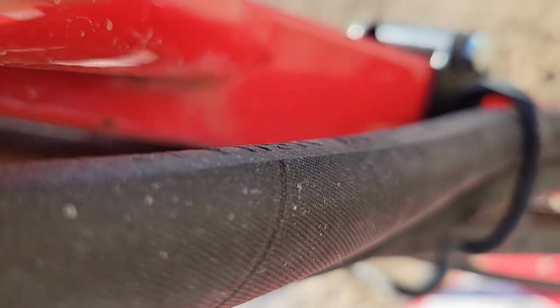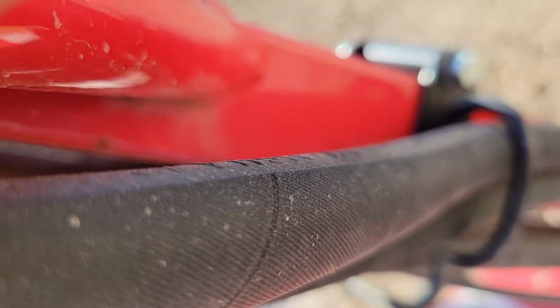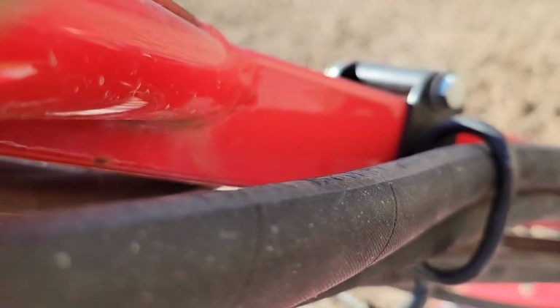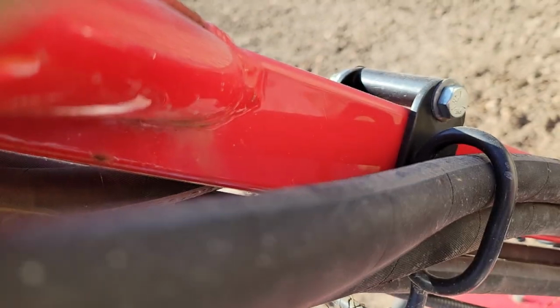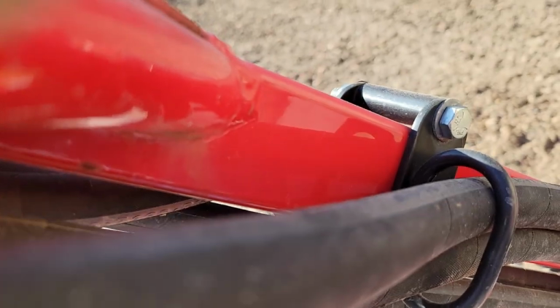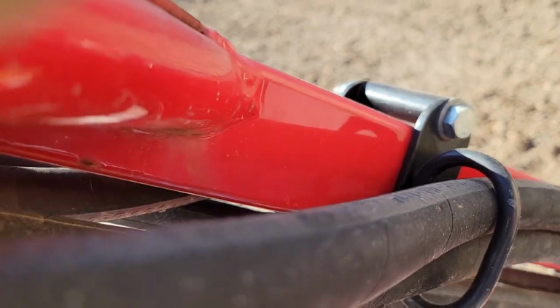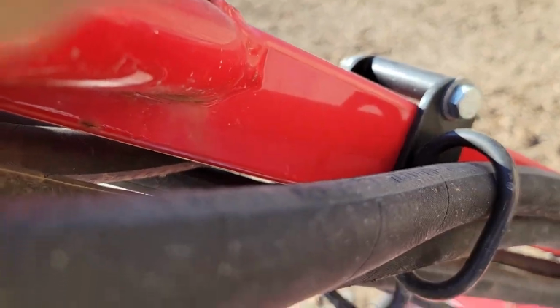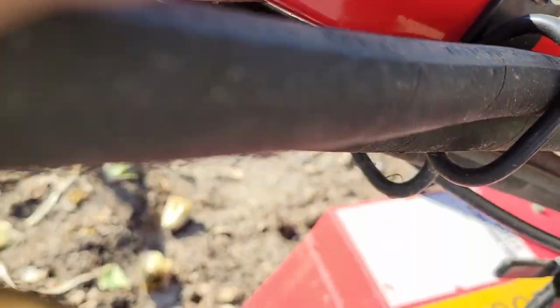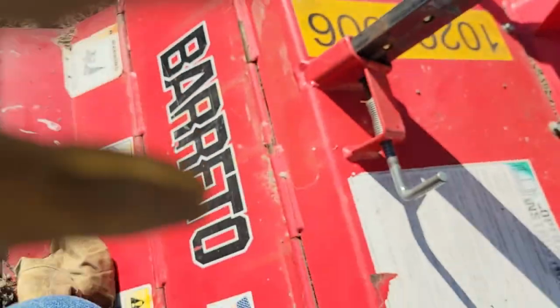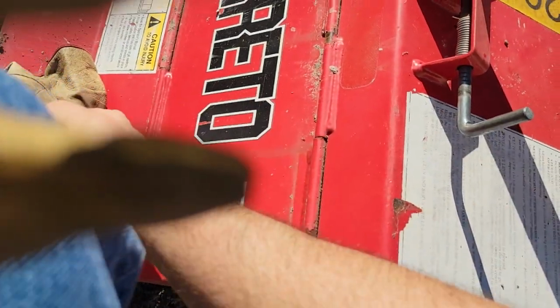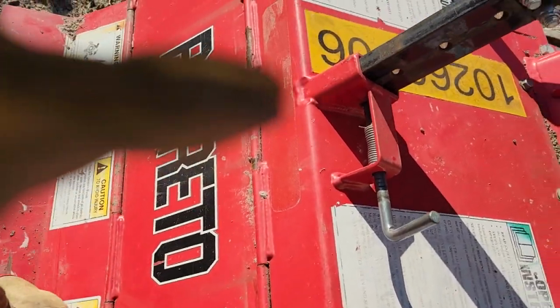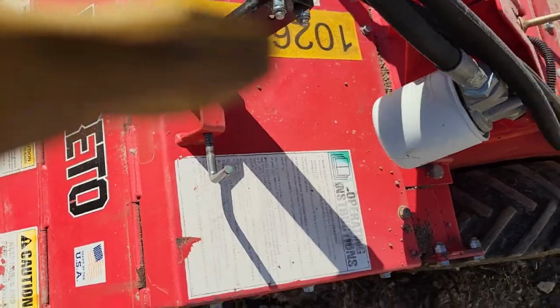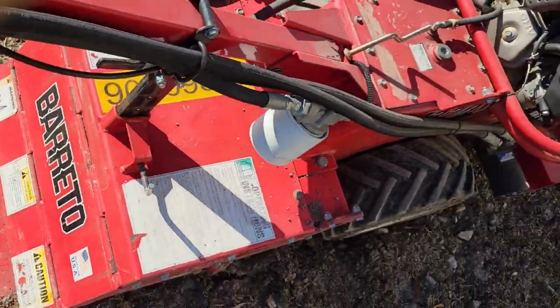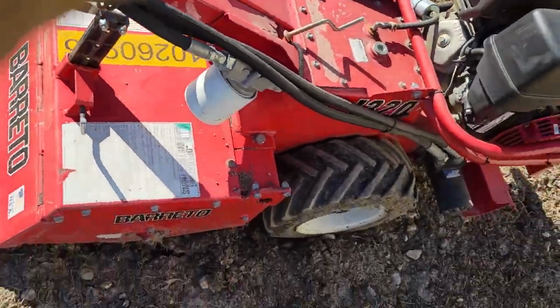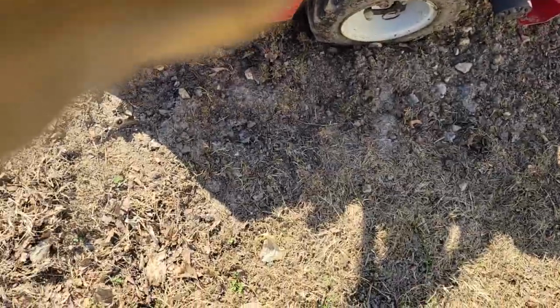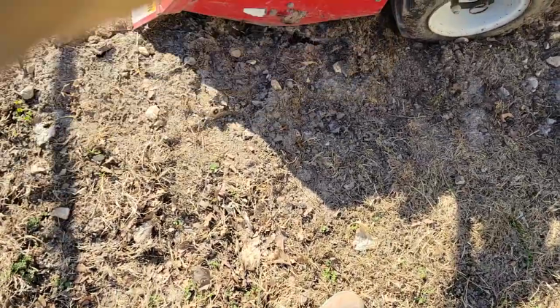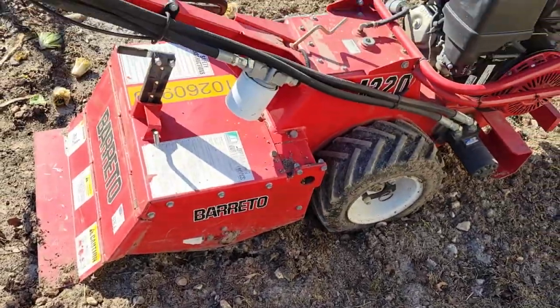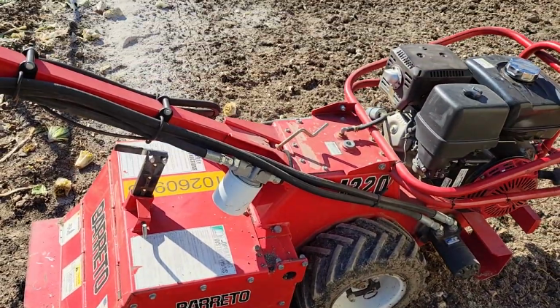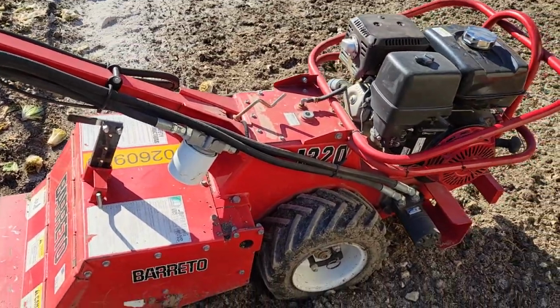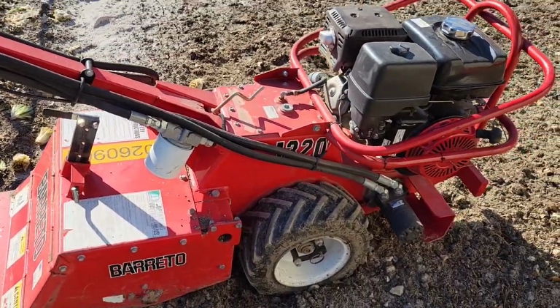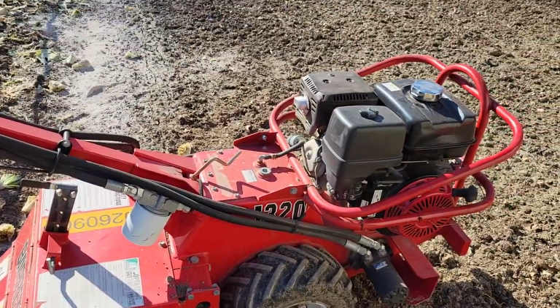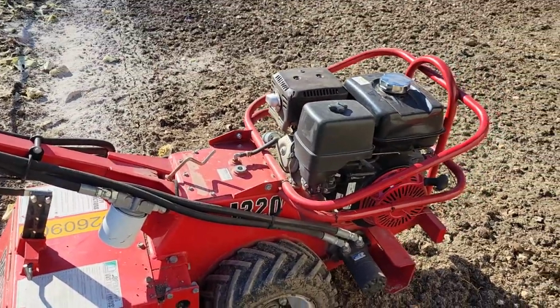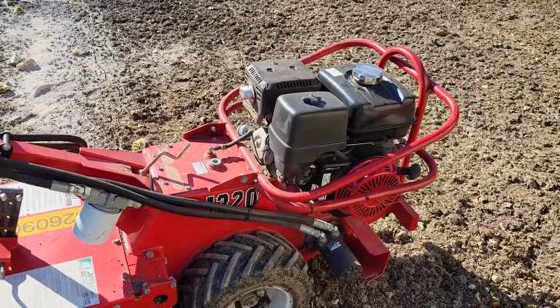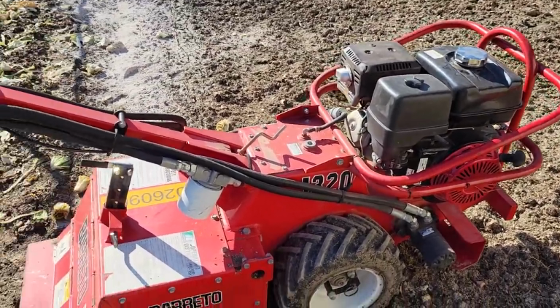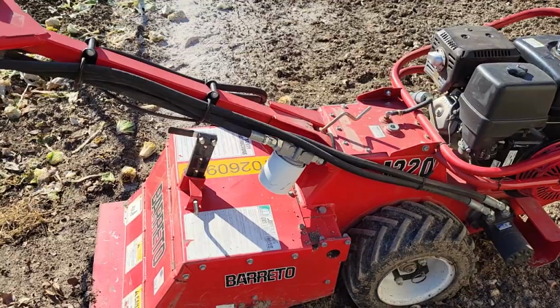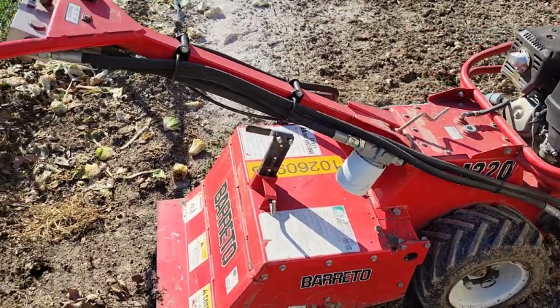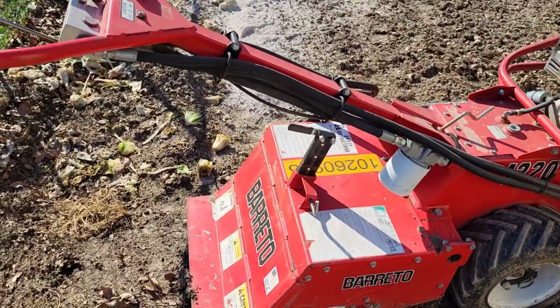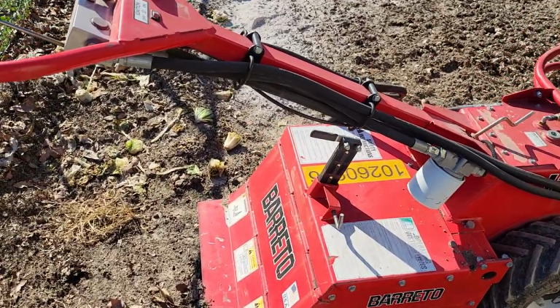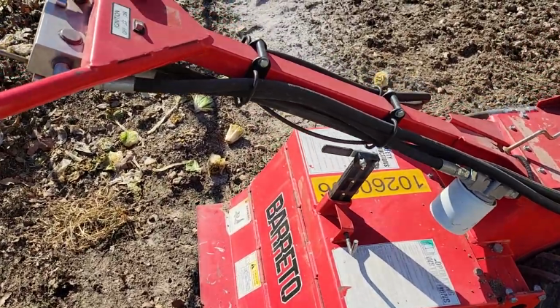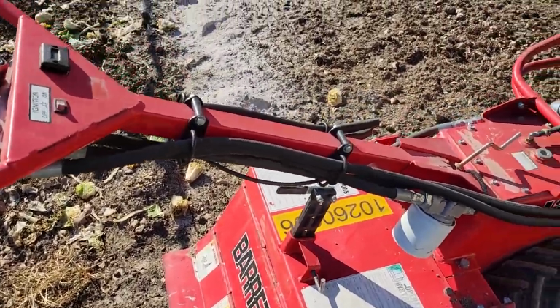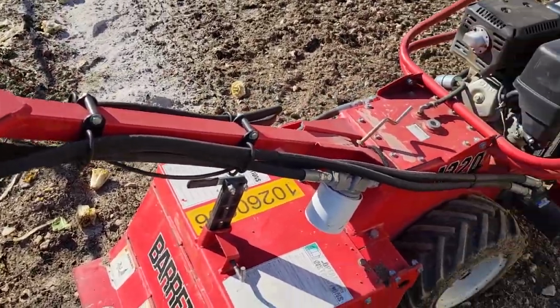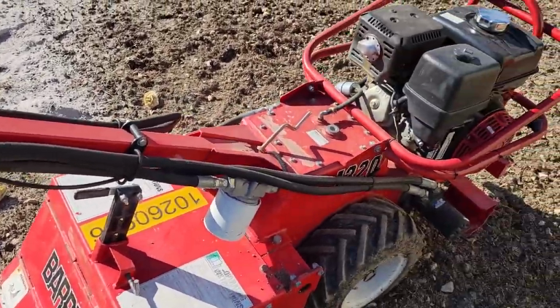I've probably got to build up a little bit of mud around it because it was a little muddy the last time I tilled with it. There, you see it — she's a beautiful machine. It just purrs like a kitten.